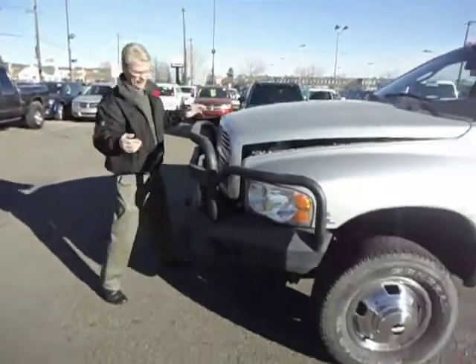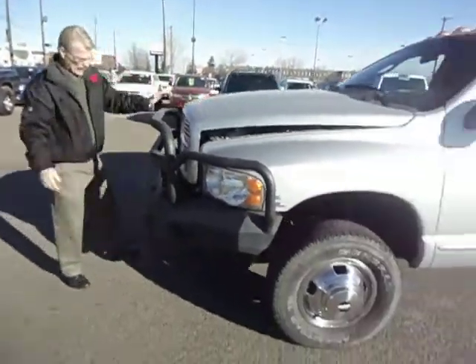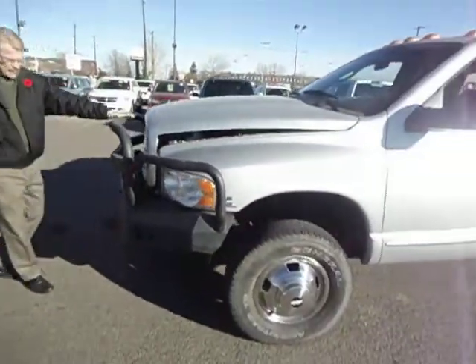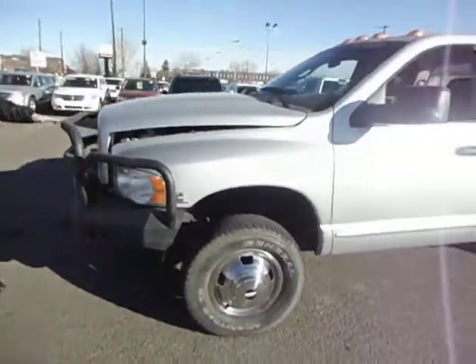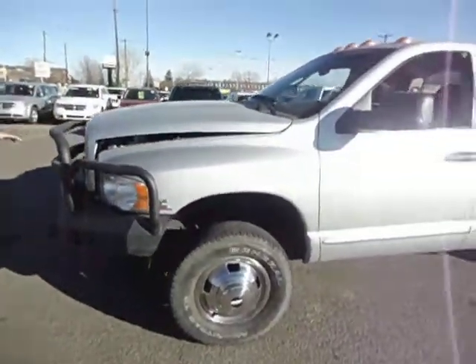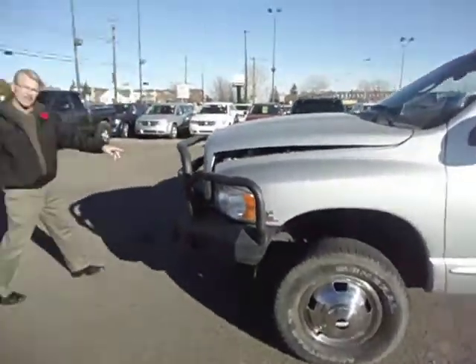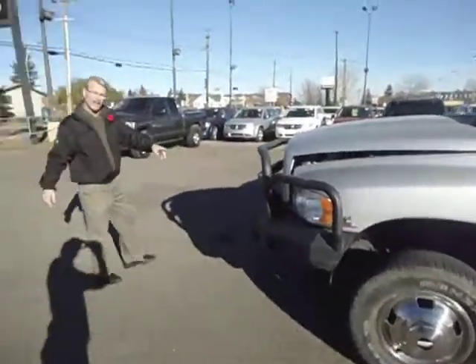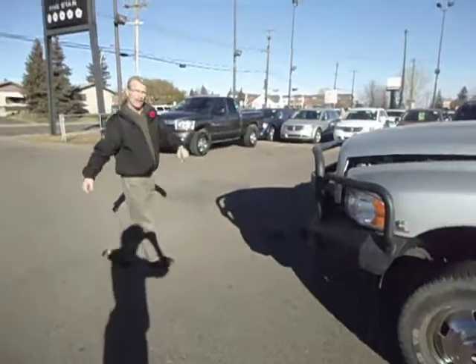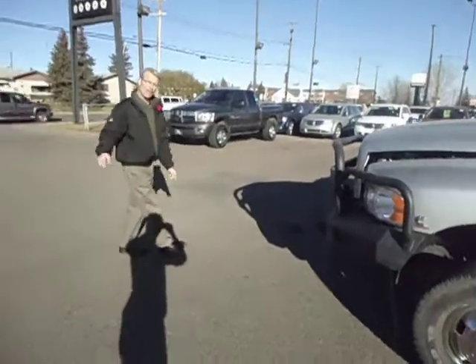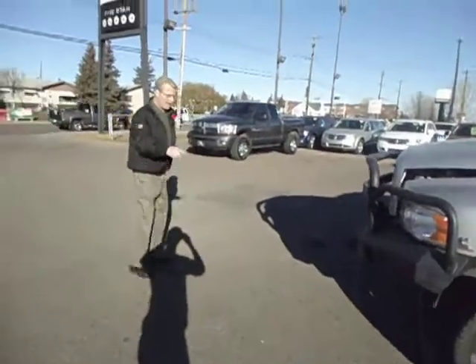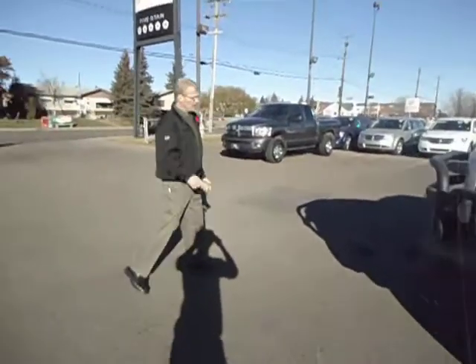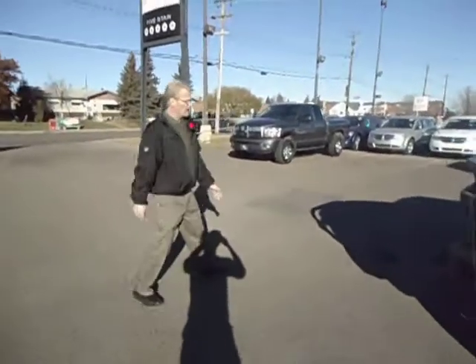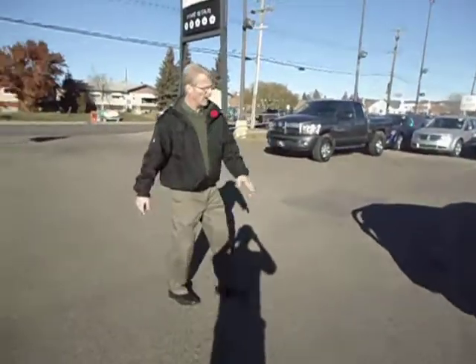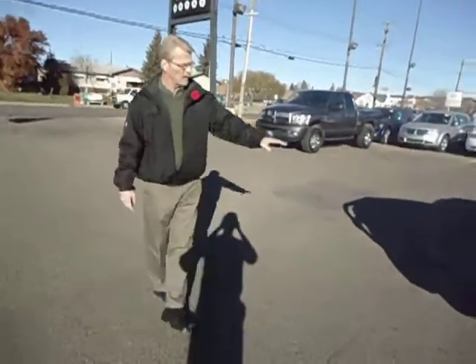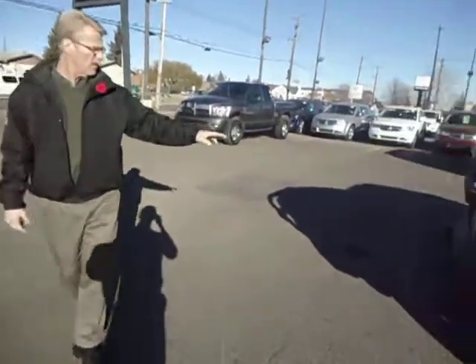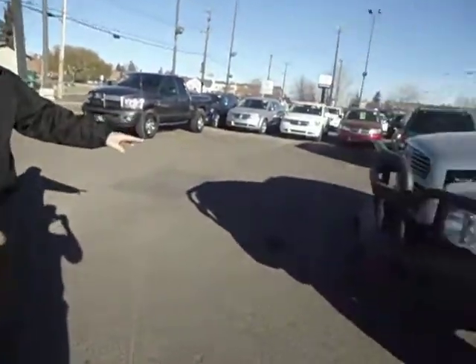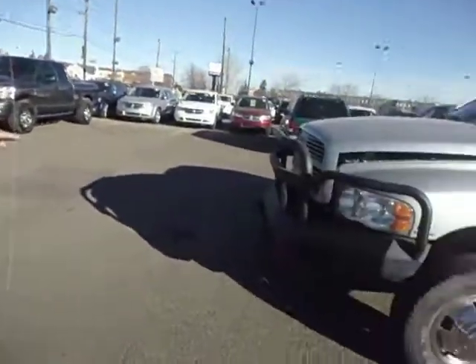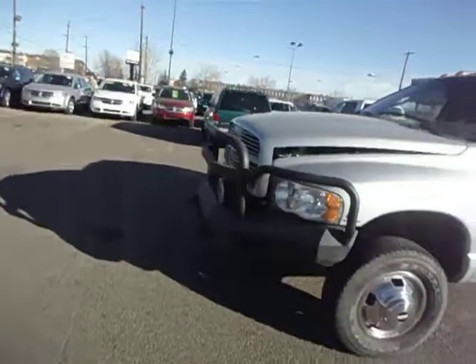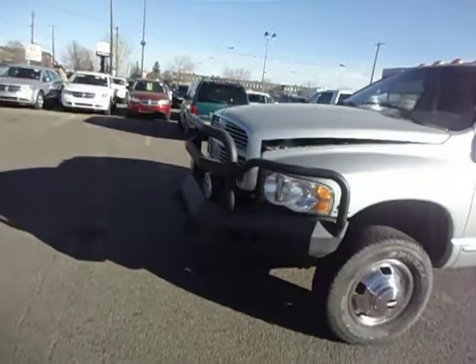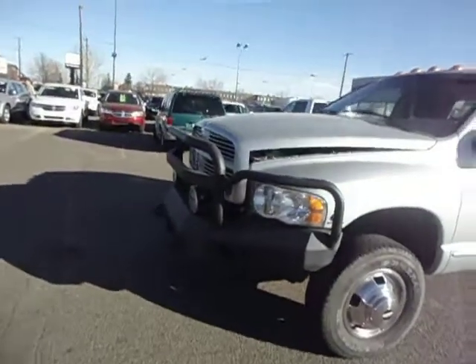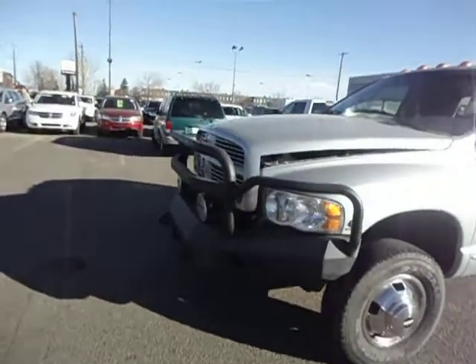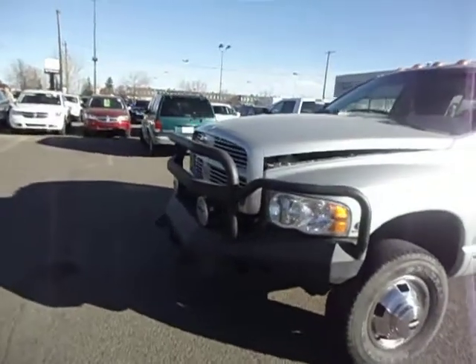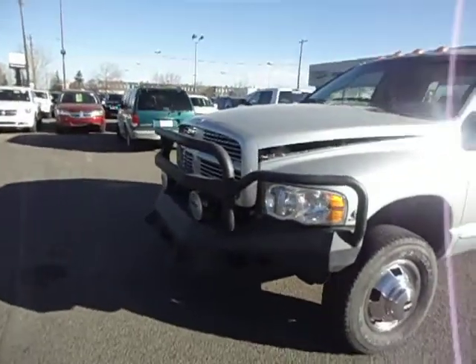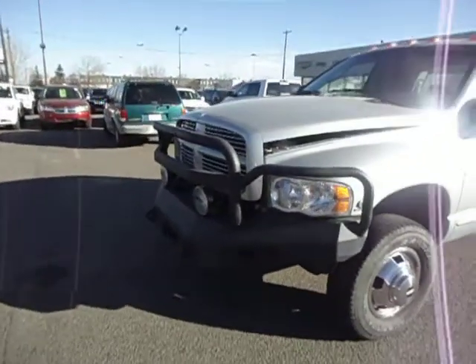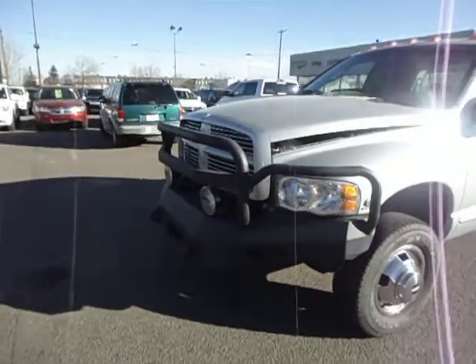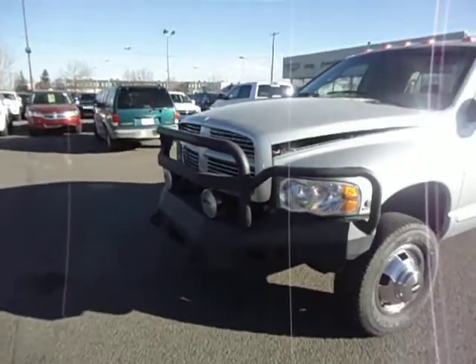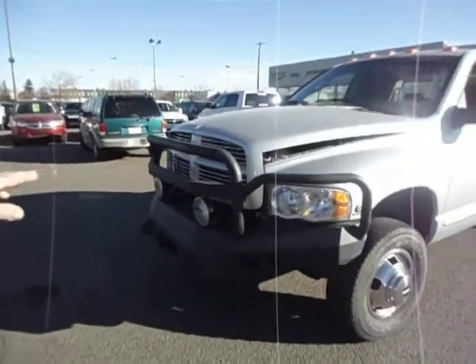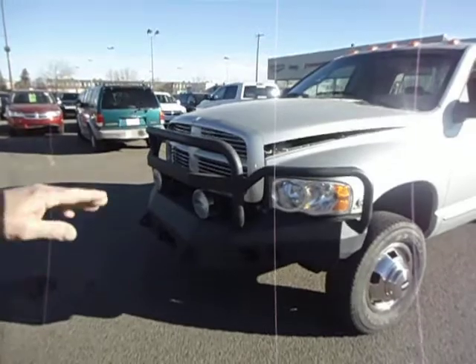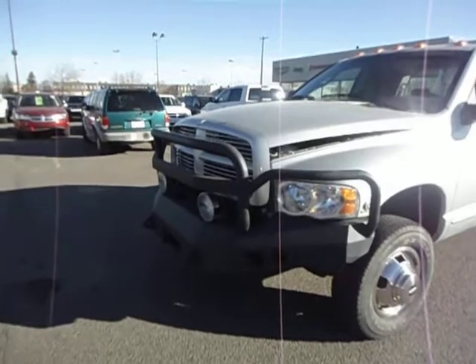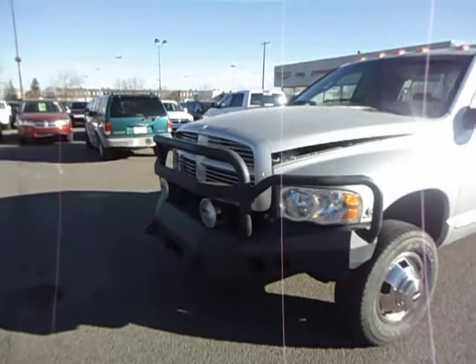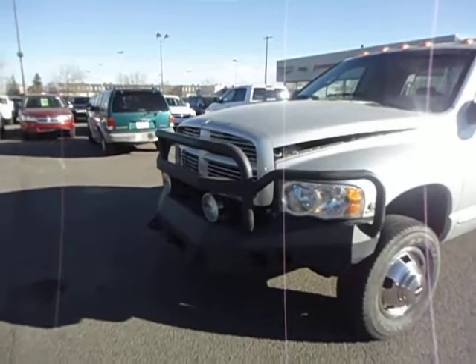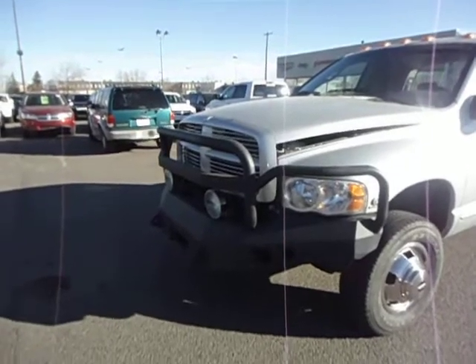This is the cow catcher I was telling you about. It's got the built-in lights, spot for the winch also, which looks pretty darn good.